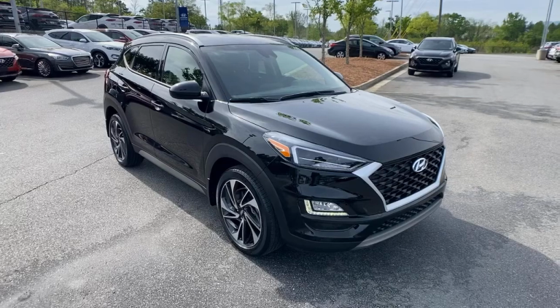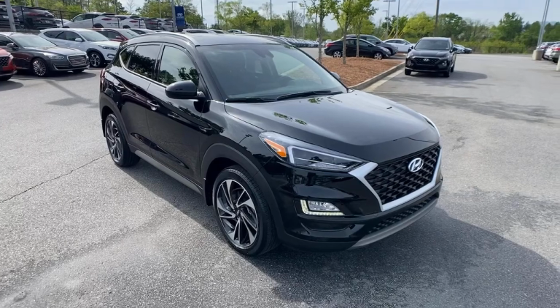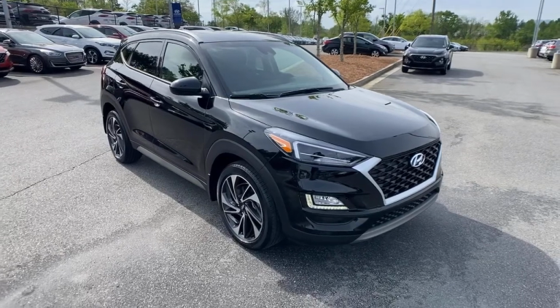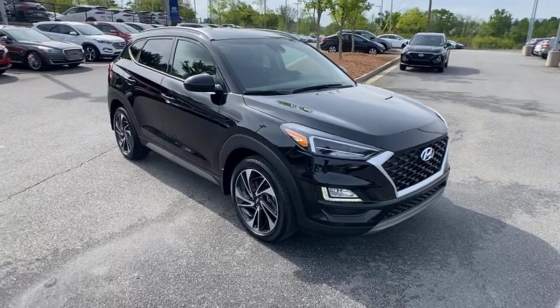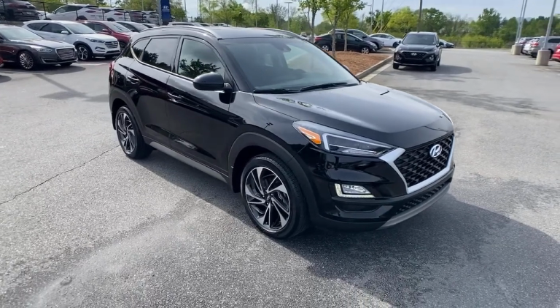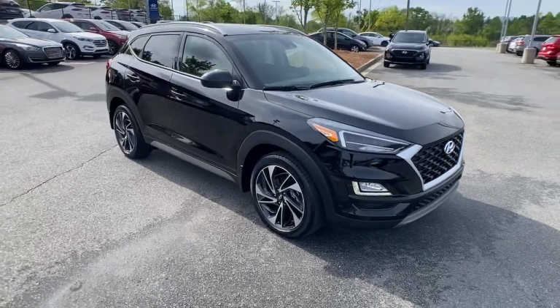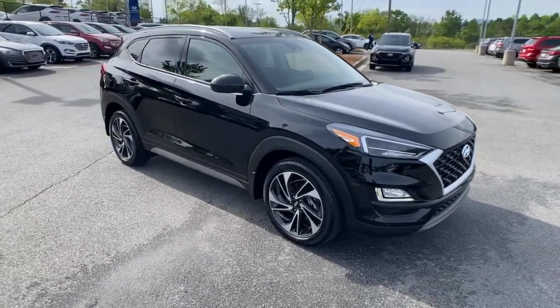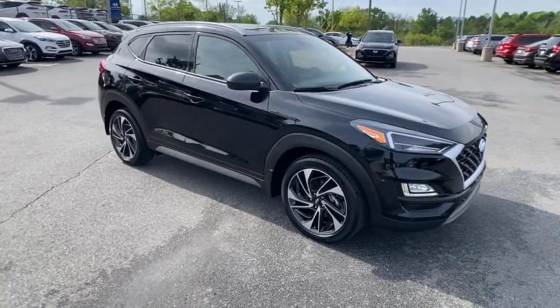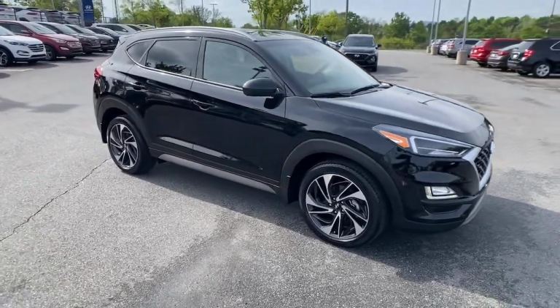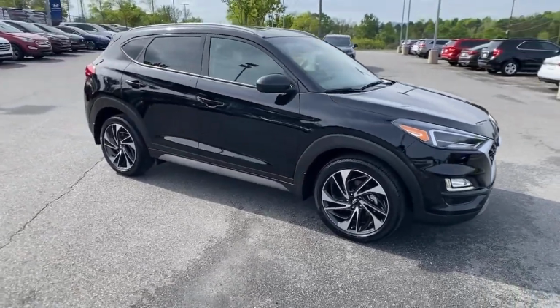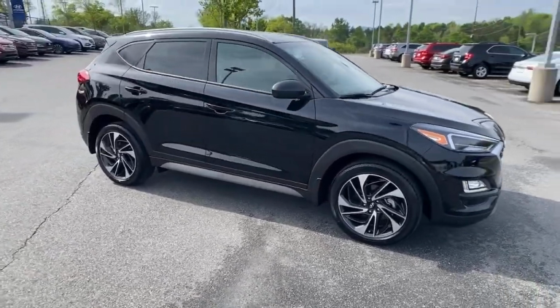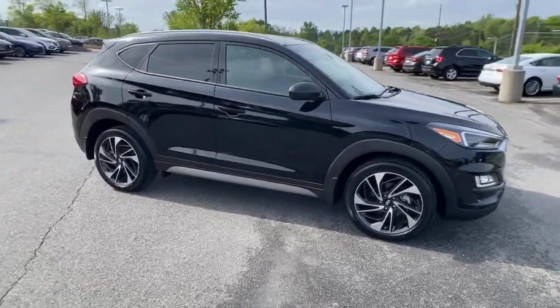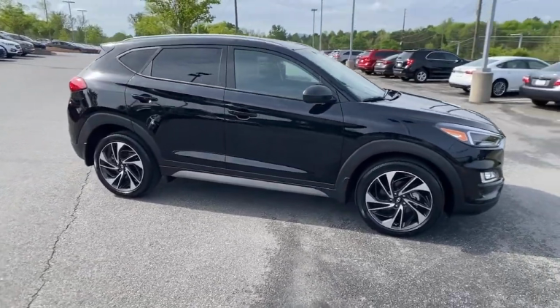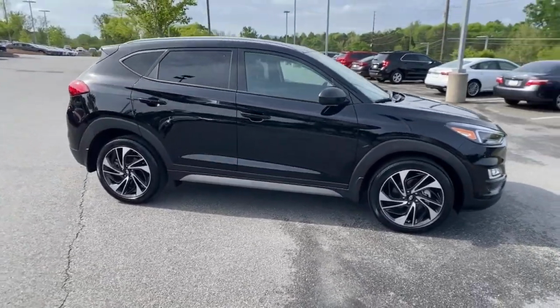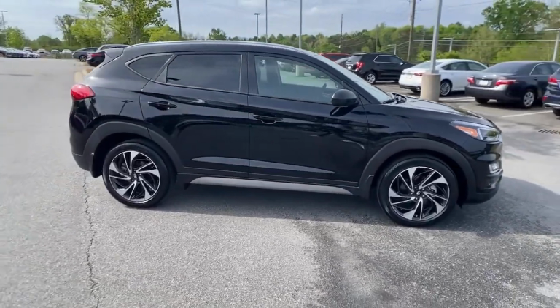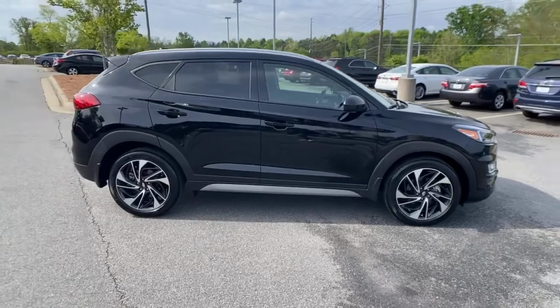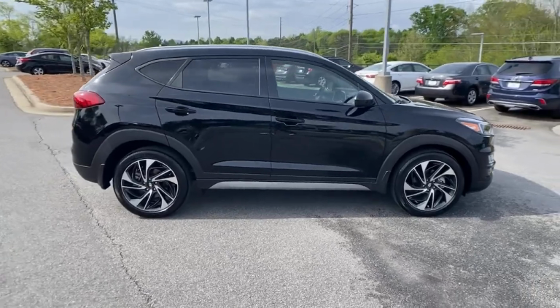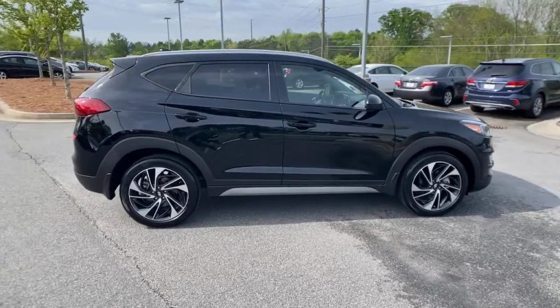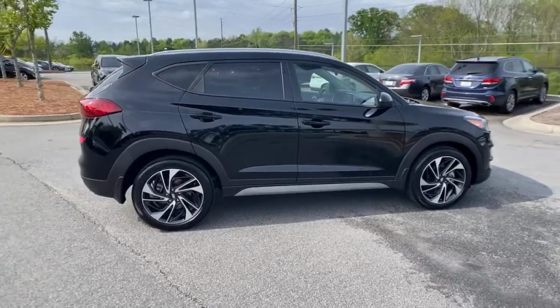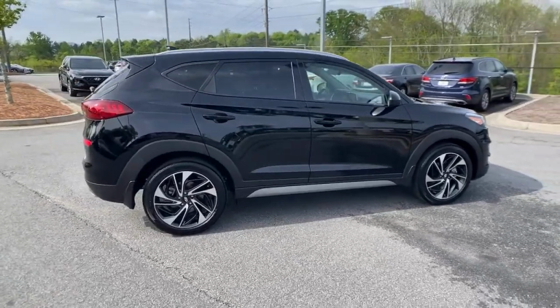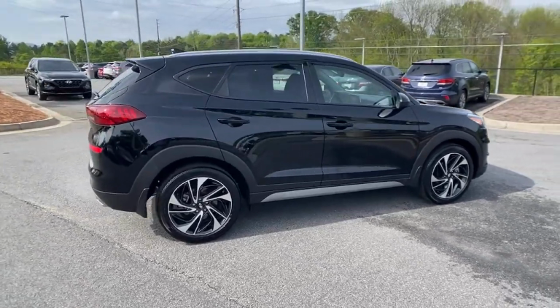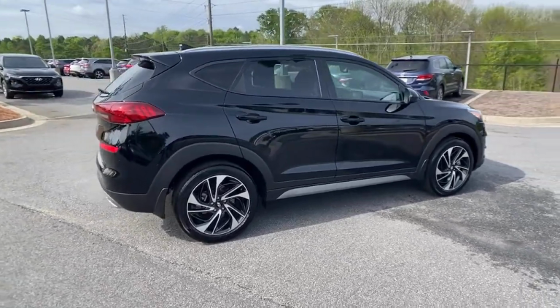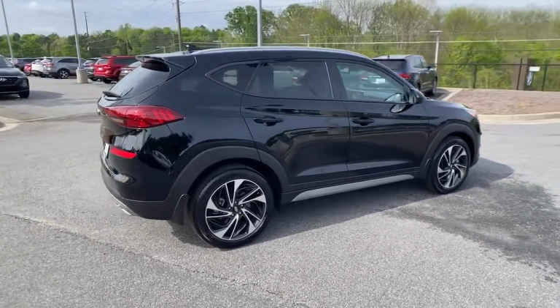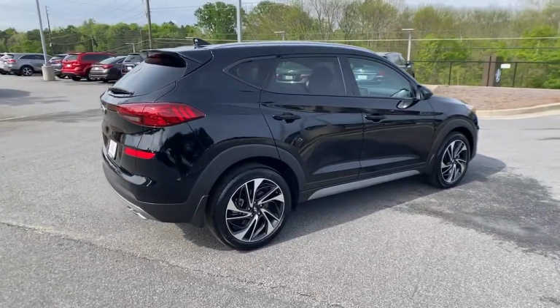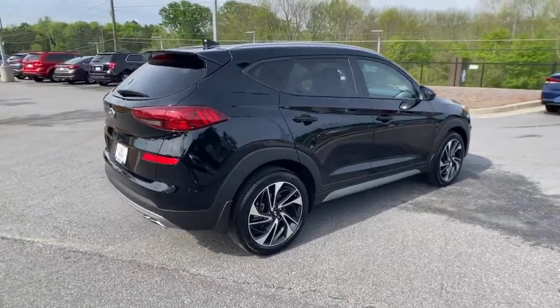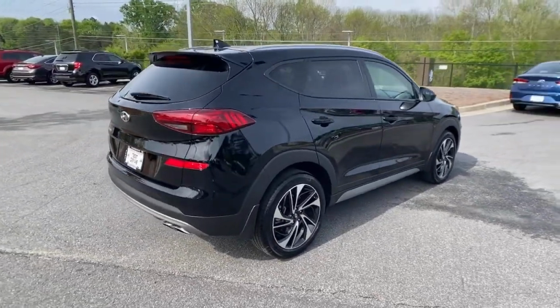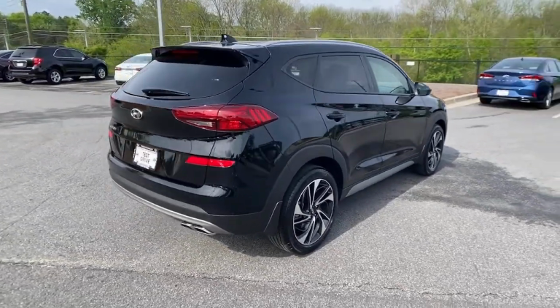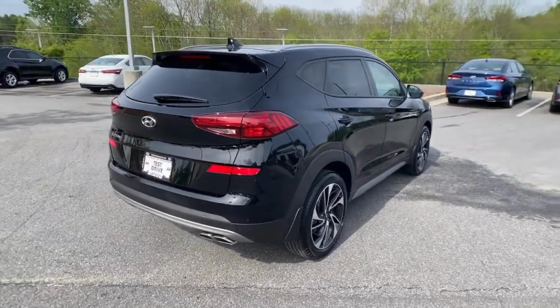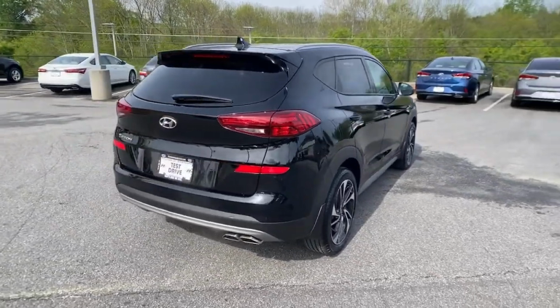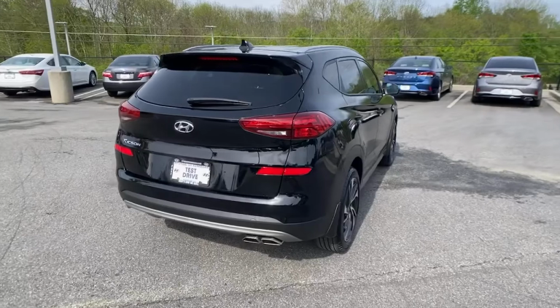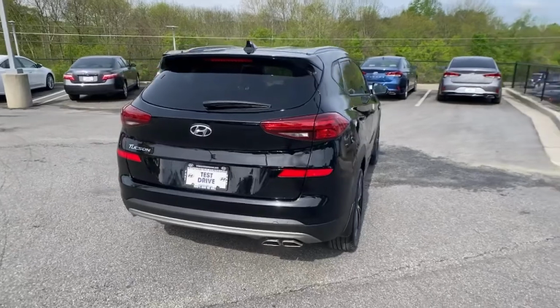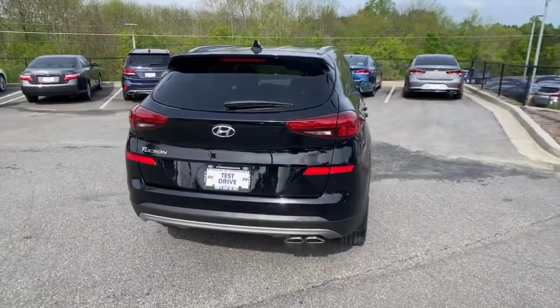Get a feel for the 2020 Hyundai Tucson. Choose the compact crossover that delivers an outstanding combination of quality, comfort and safety — the Tucson.